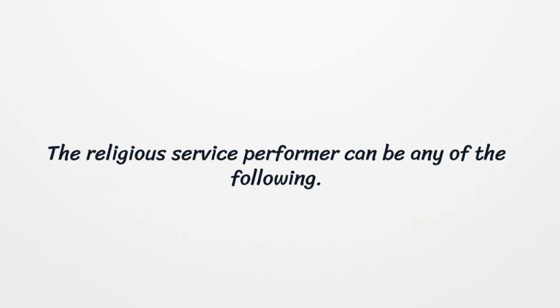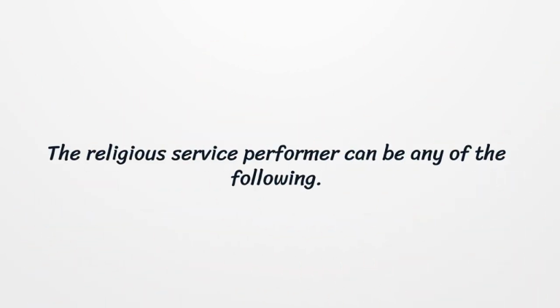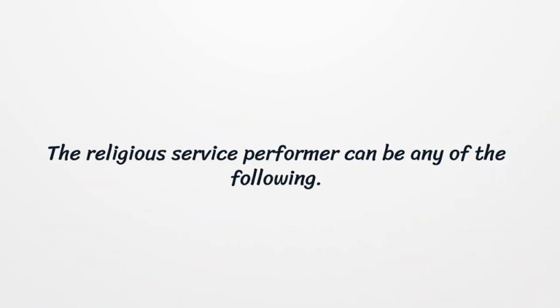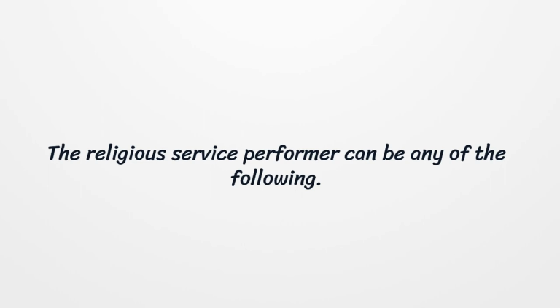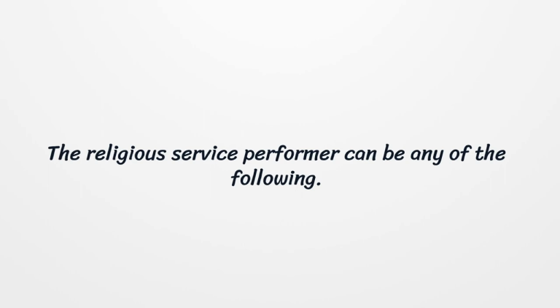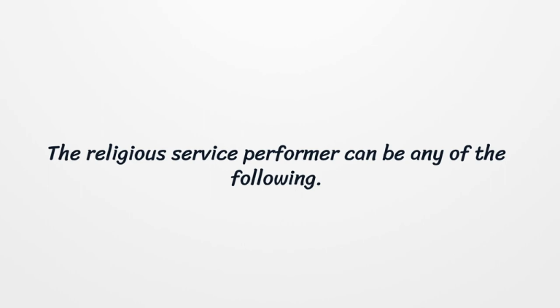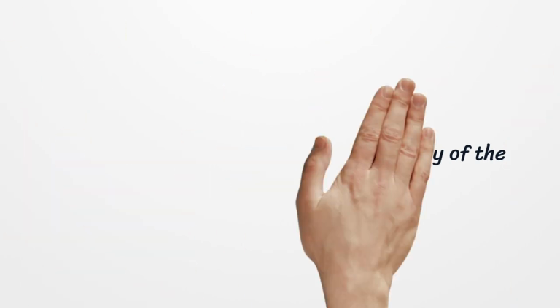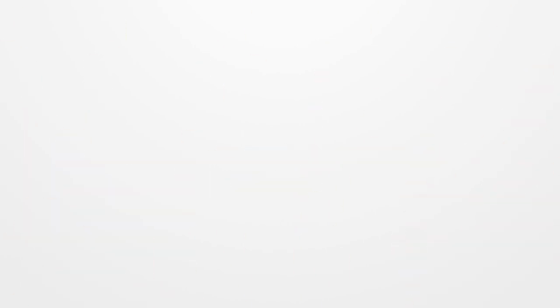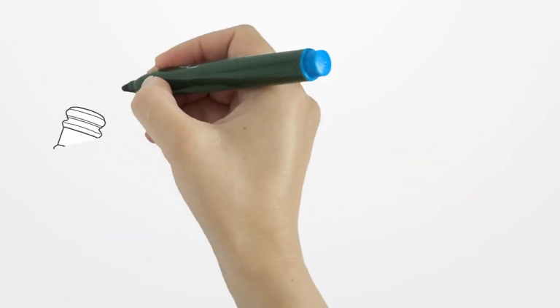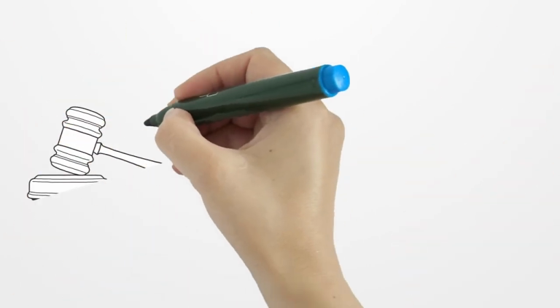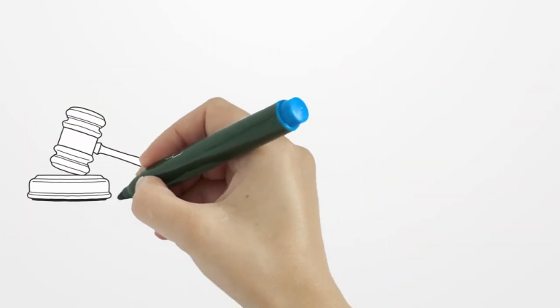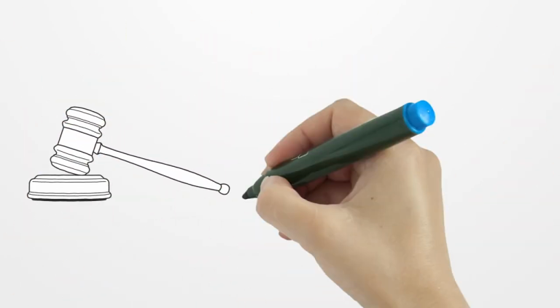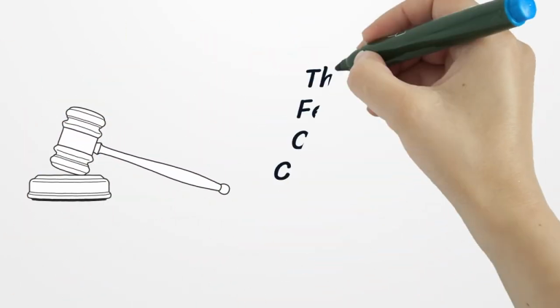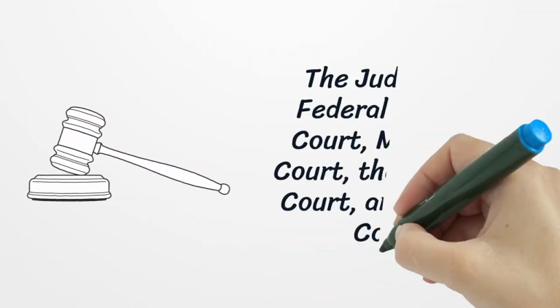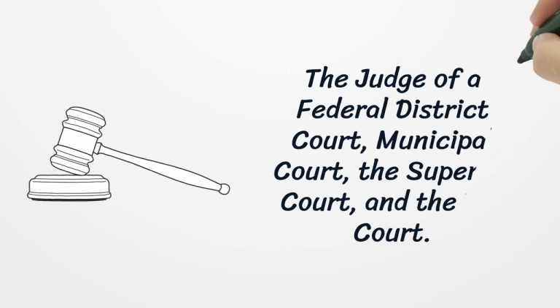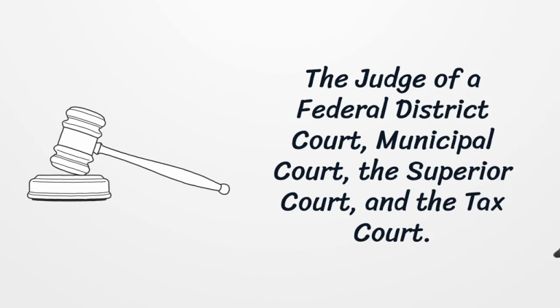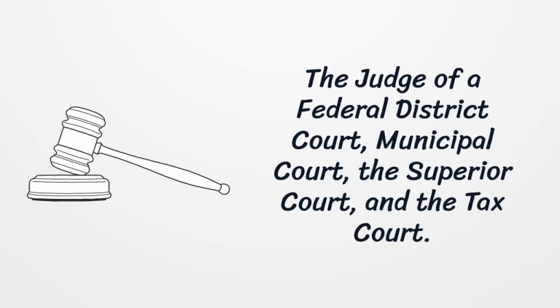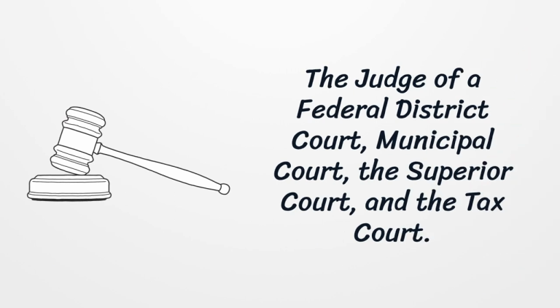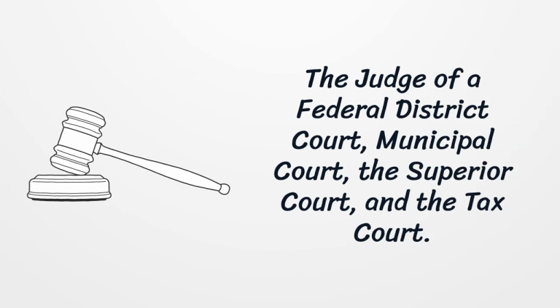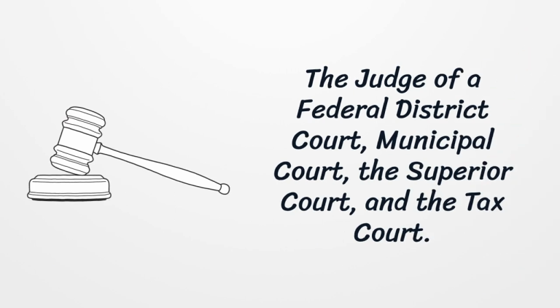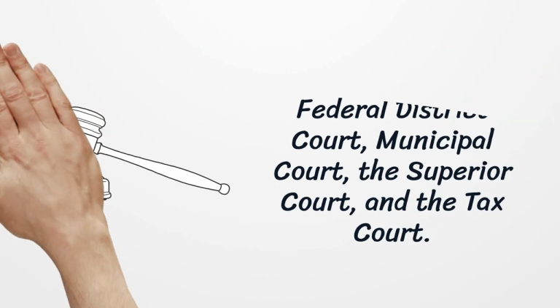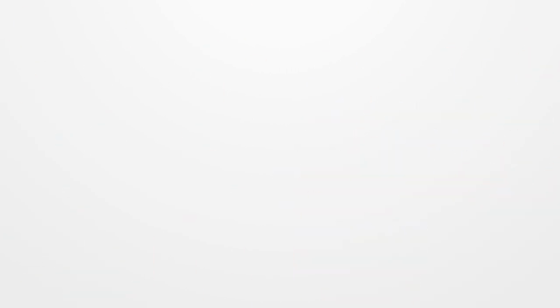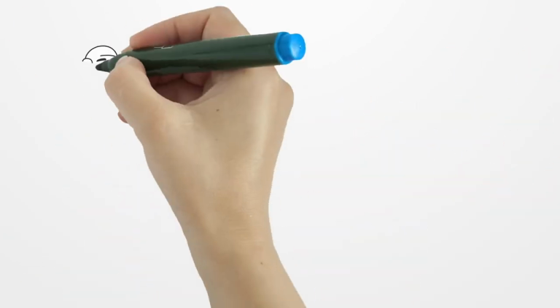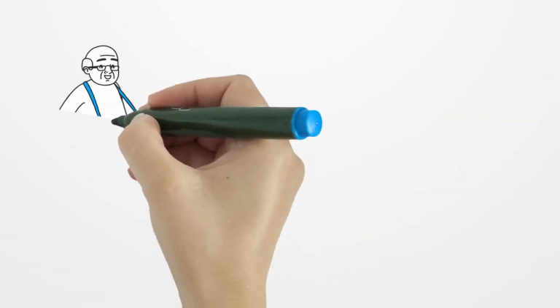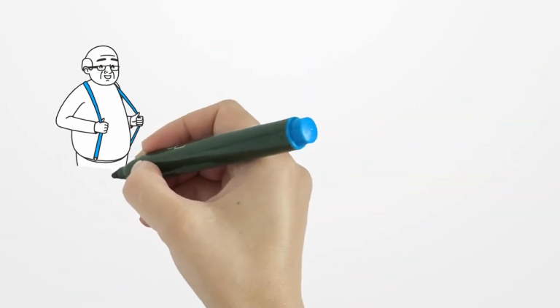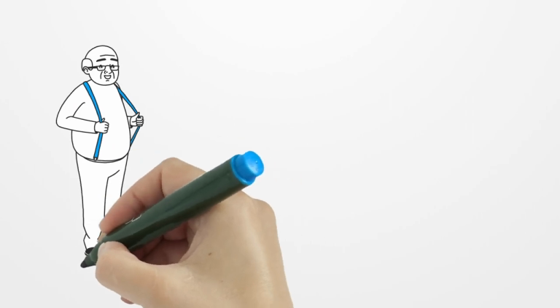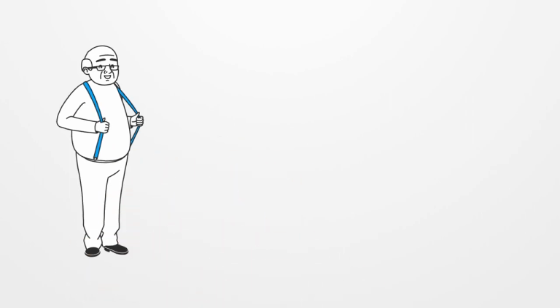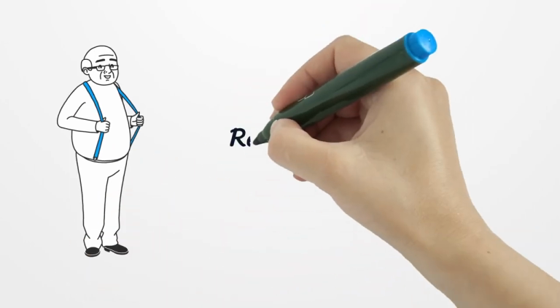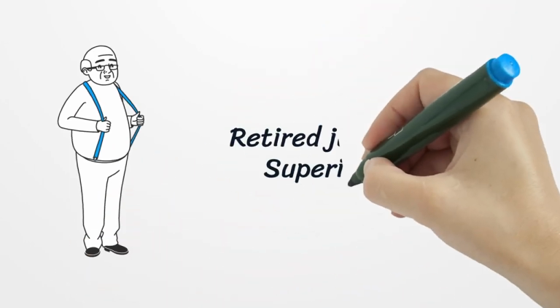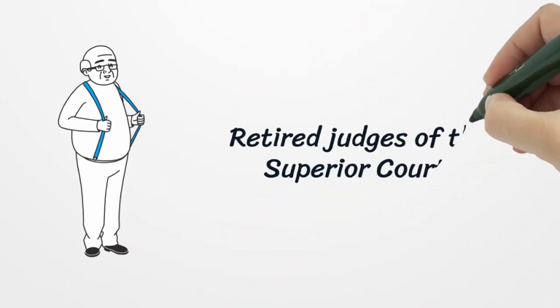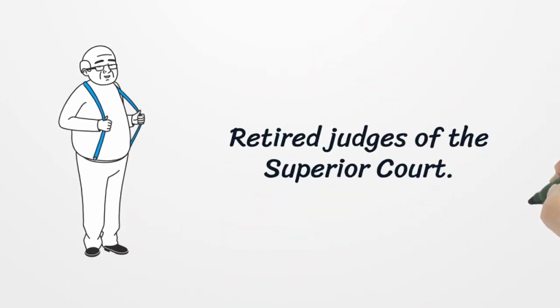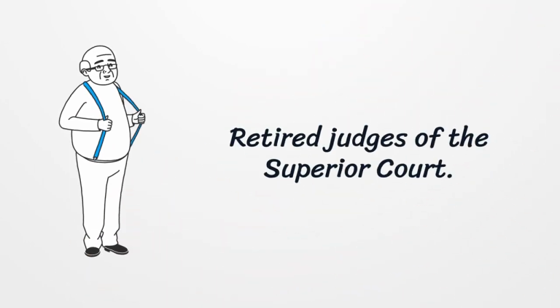The religious service performer can be any of the following: the judge of a federal district court, municipal court, the superior court, and the tax court, as well as retired judges of the superior court.